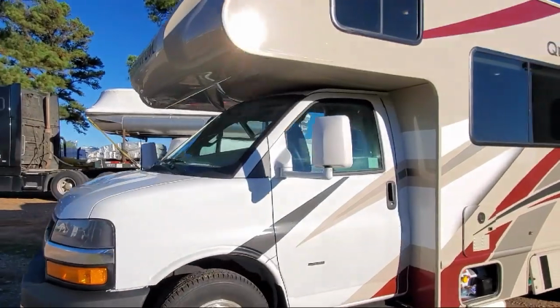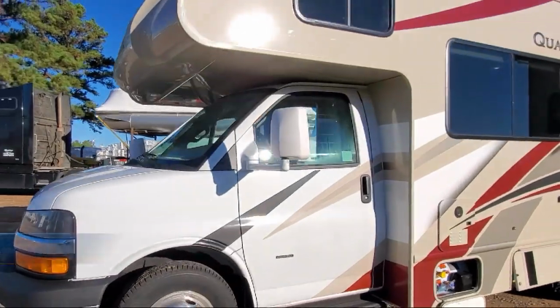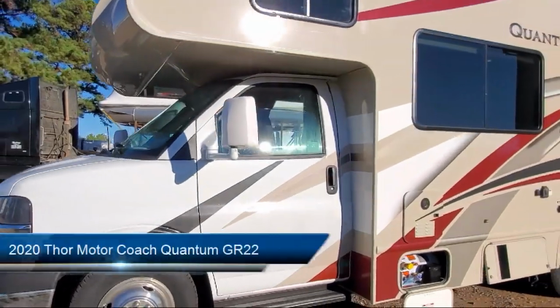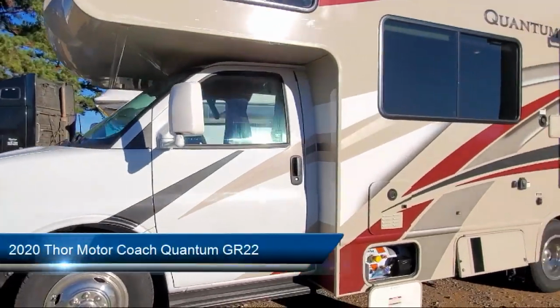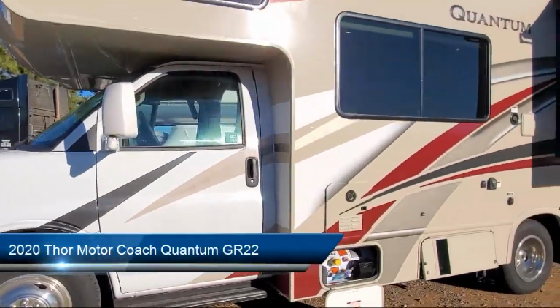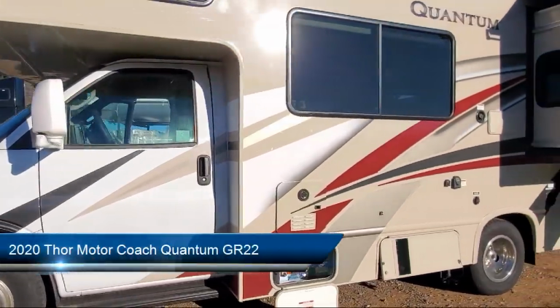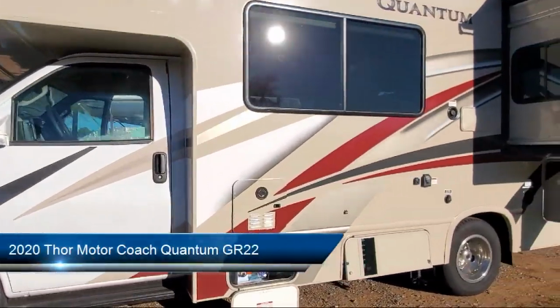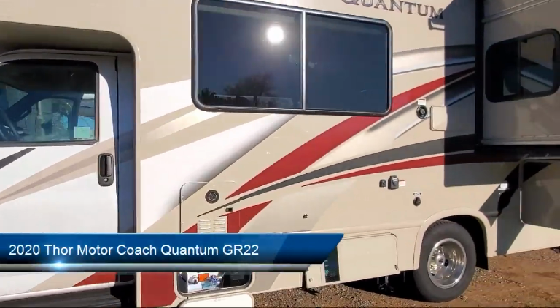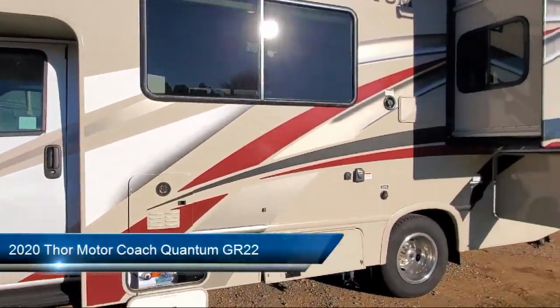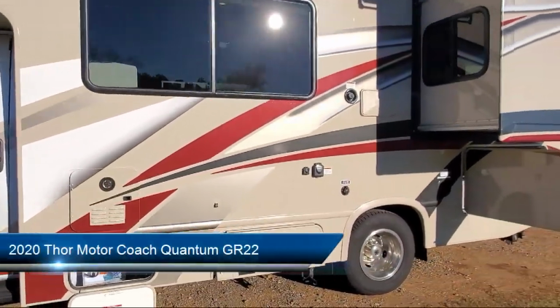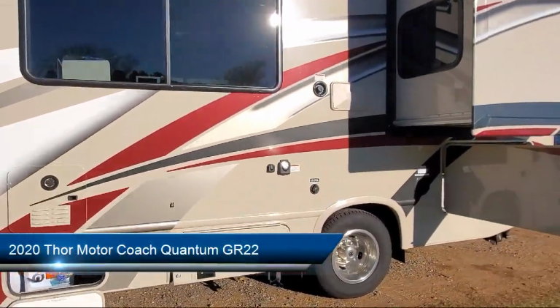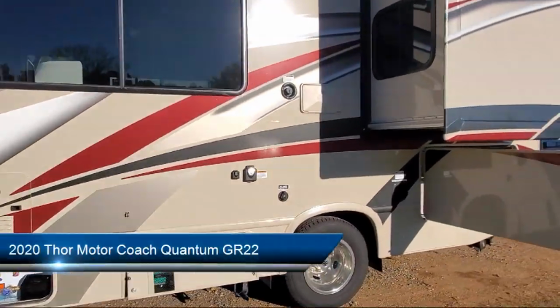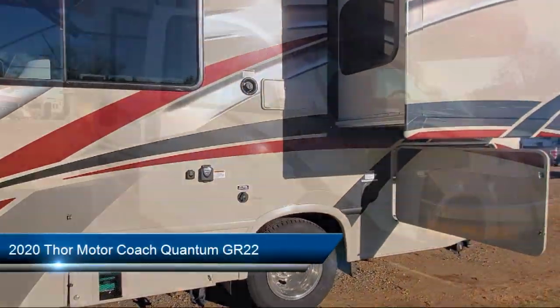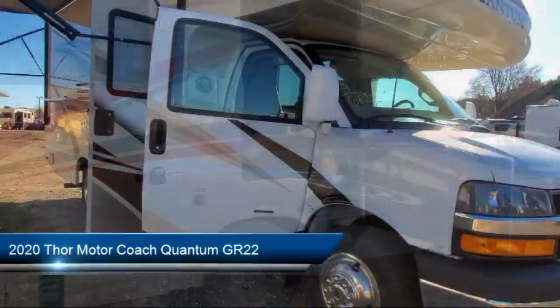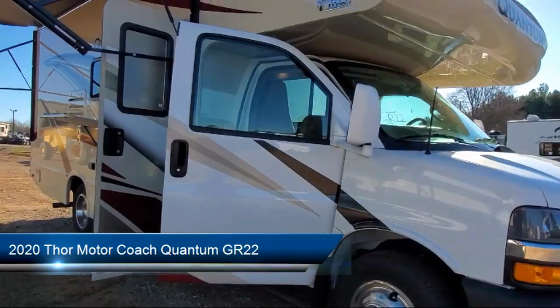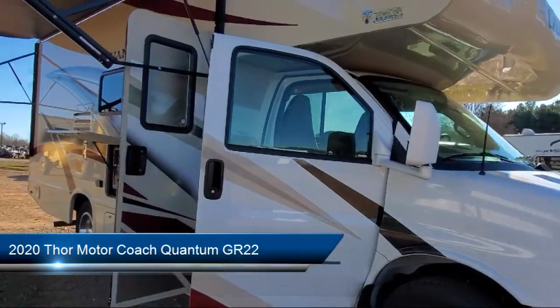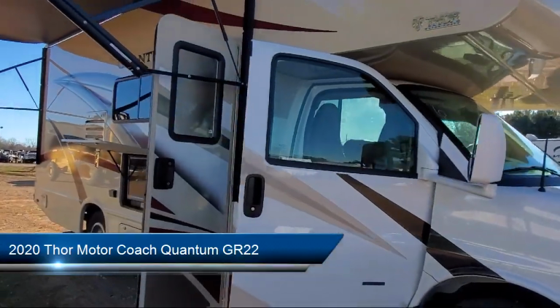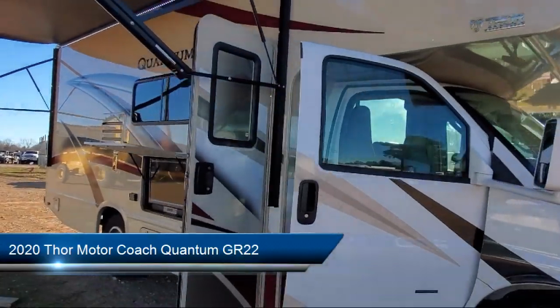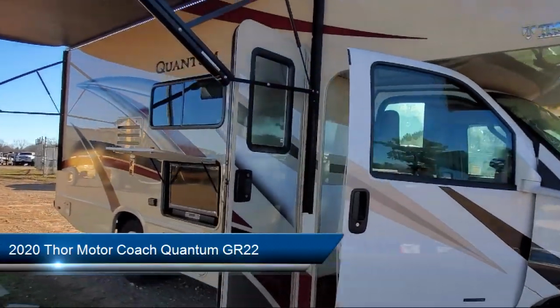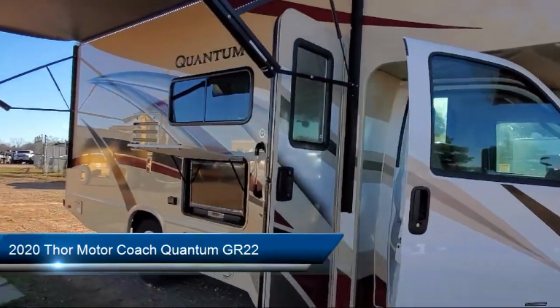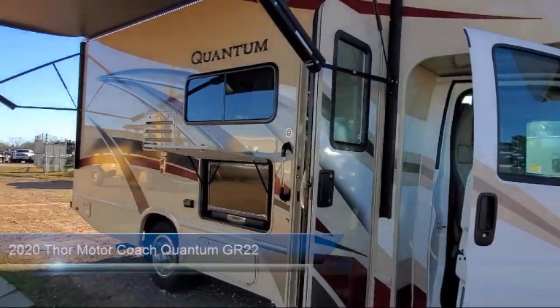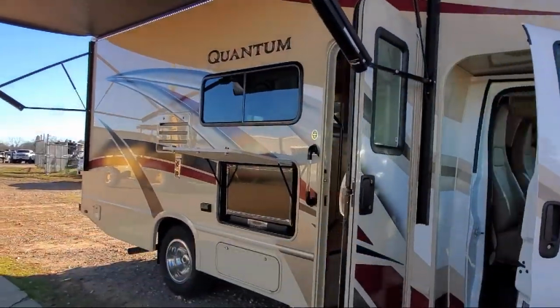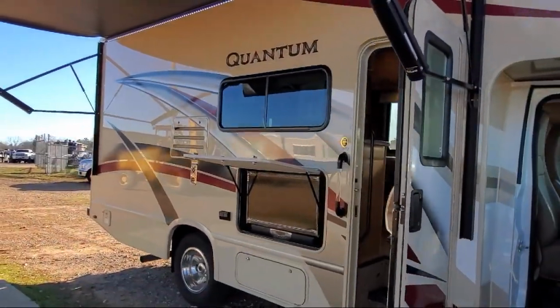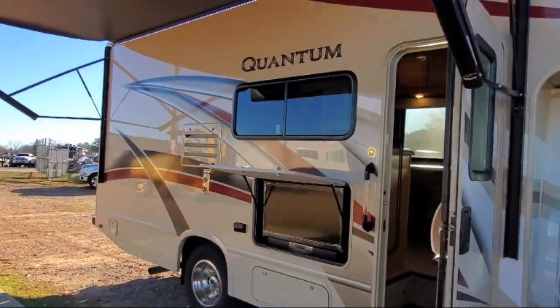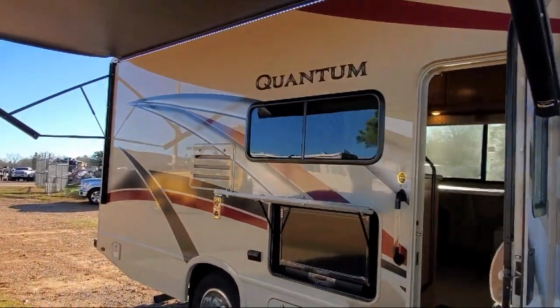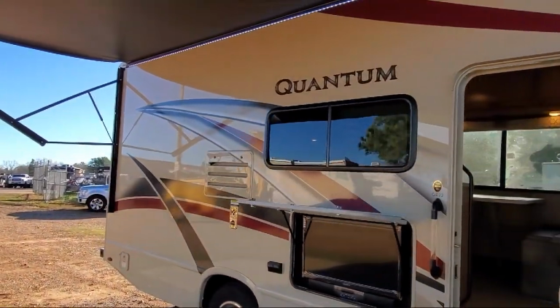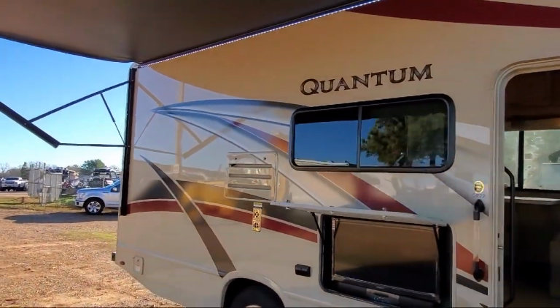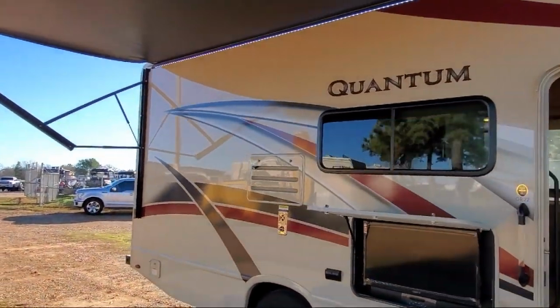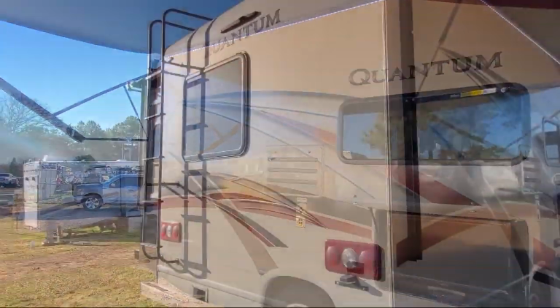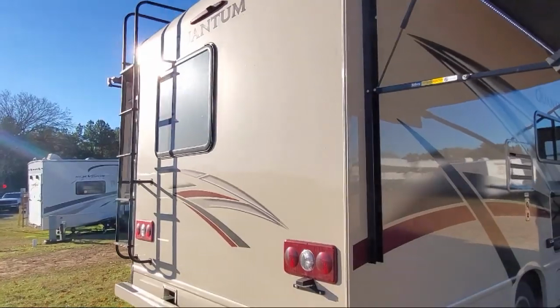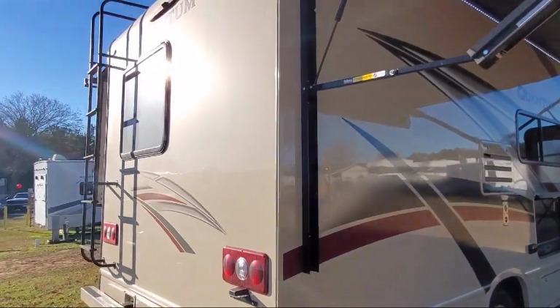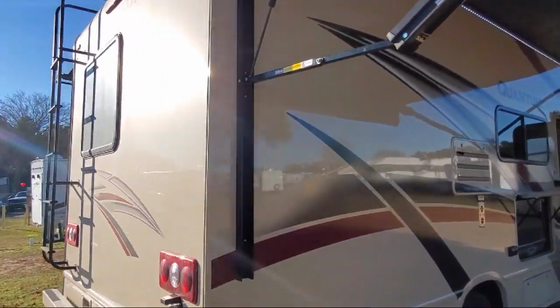This beautiful motorhome comes equipped with a roof ladder, single slide, outside speakers, generator, full walk-on roof, and LED exterior lighting.